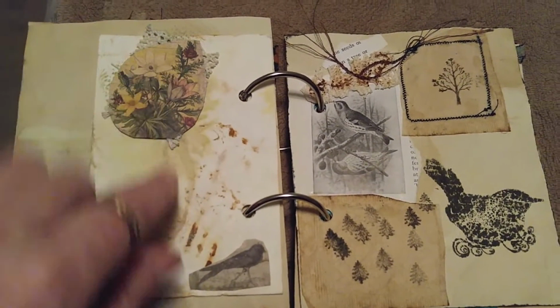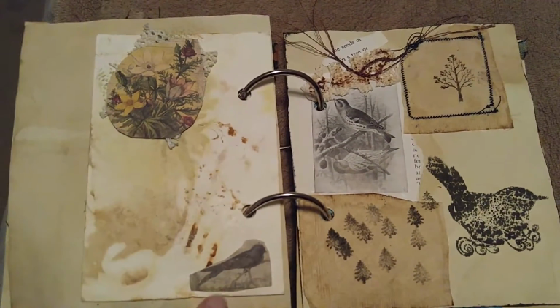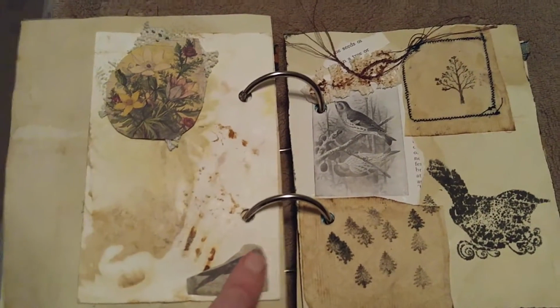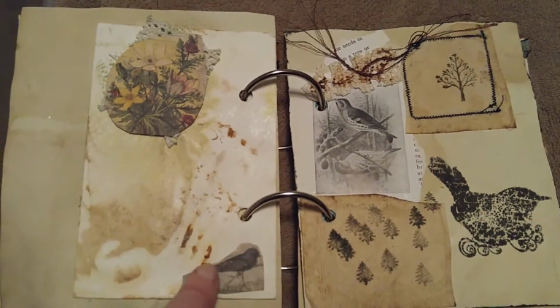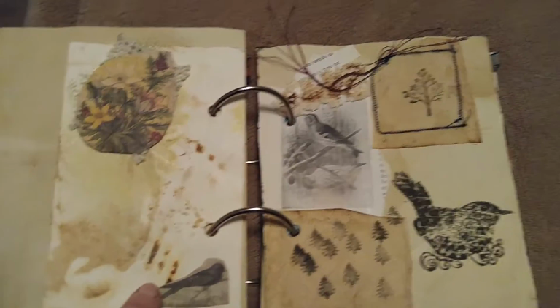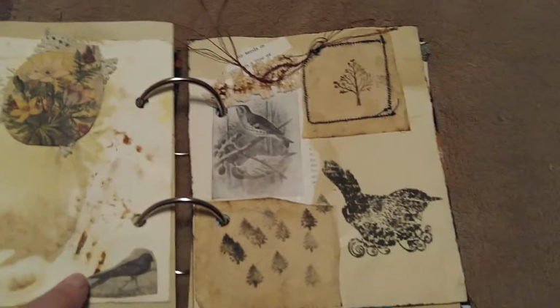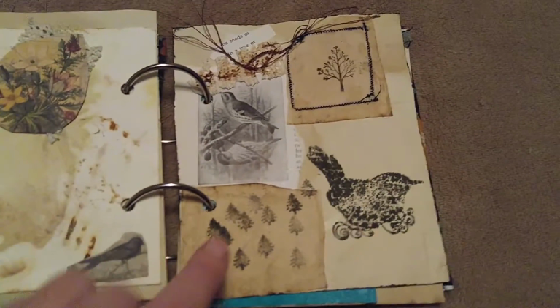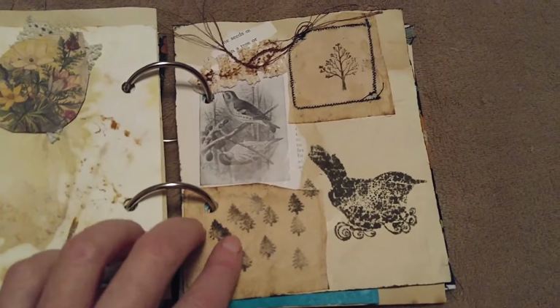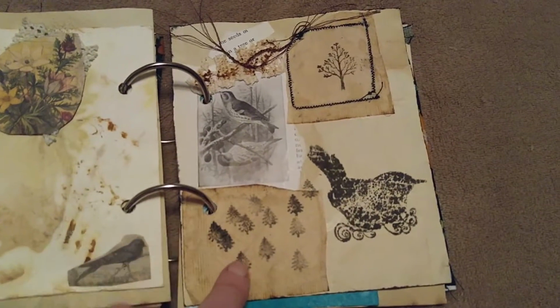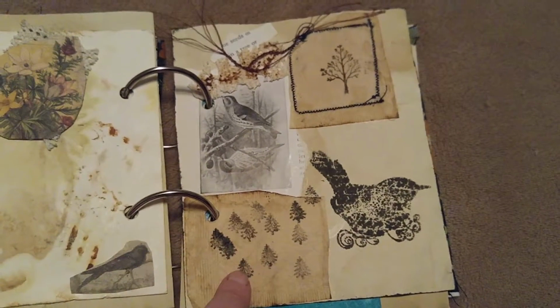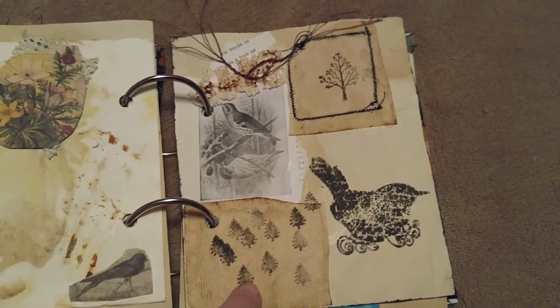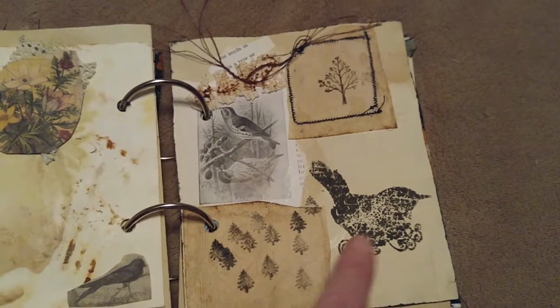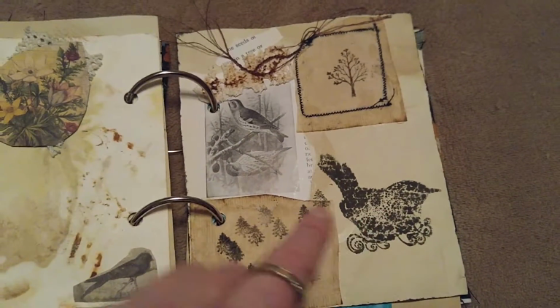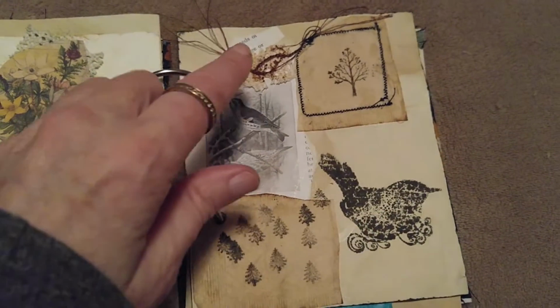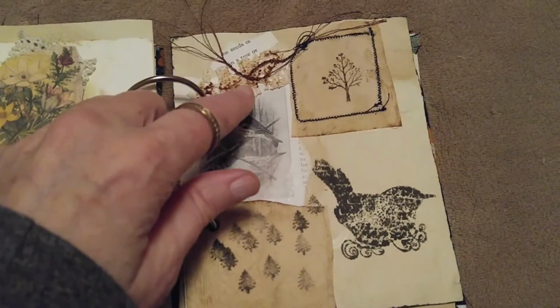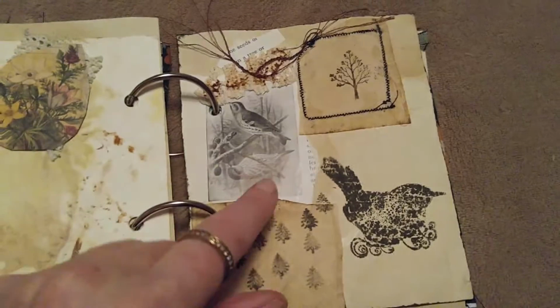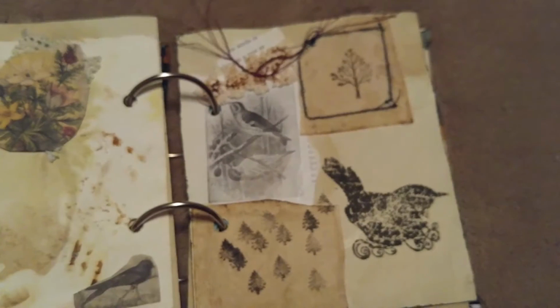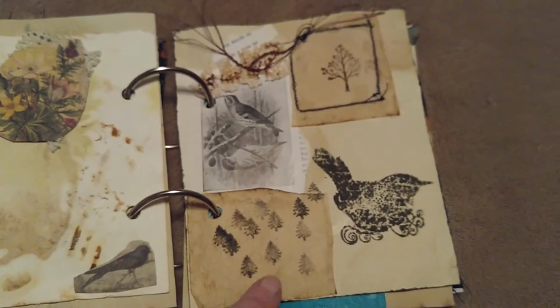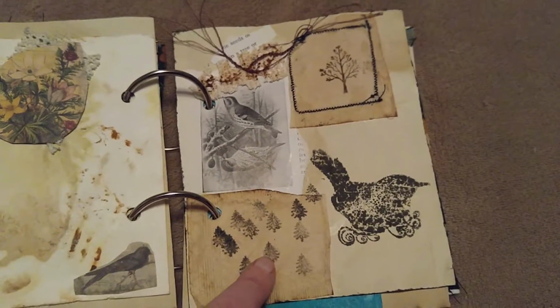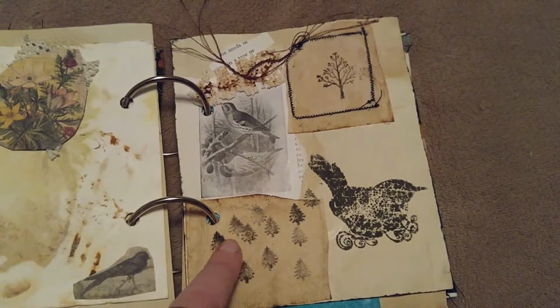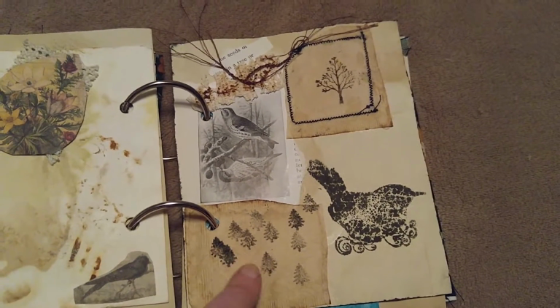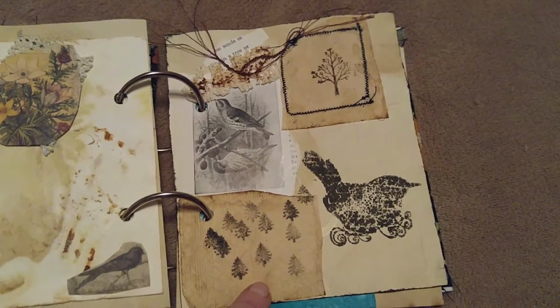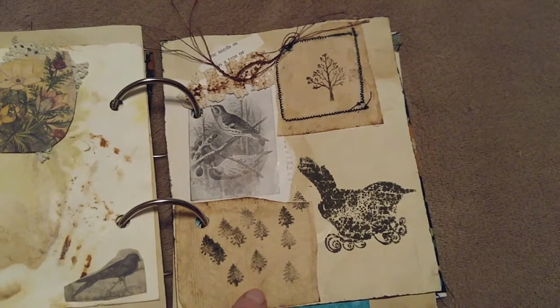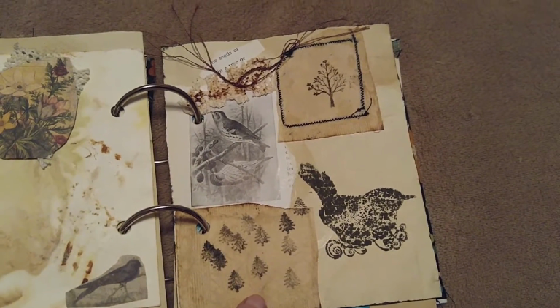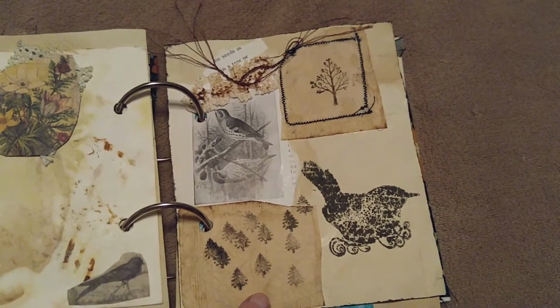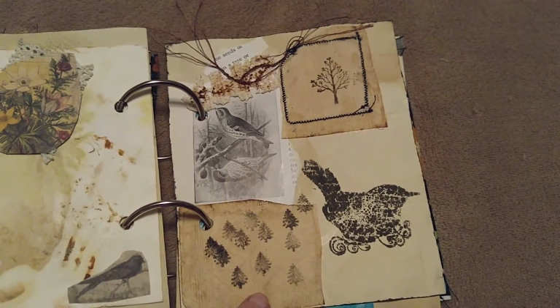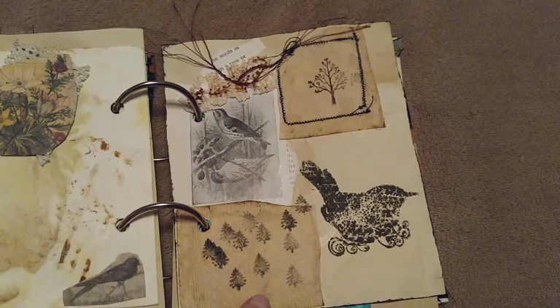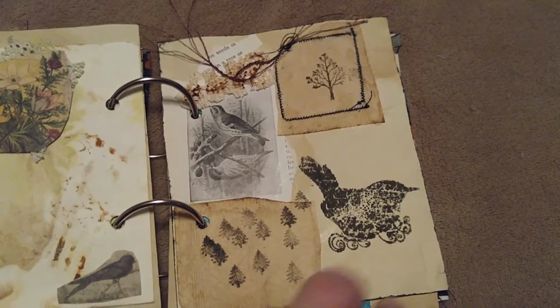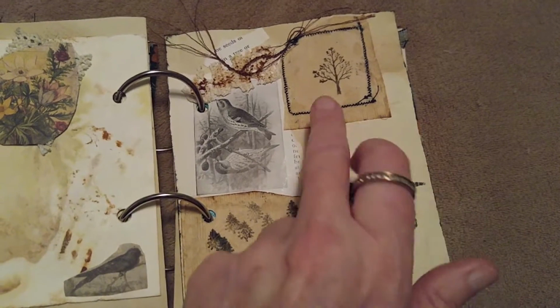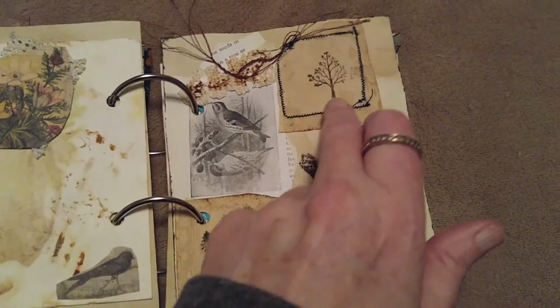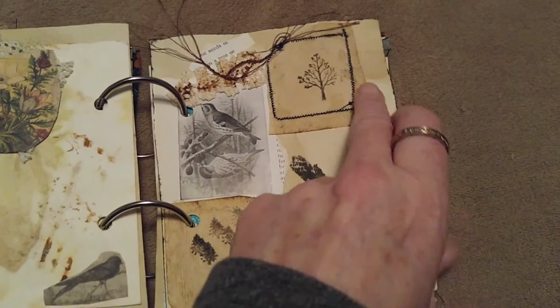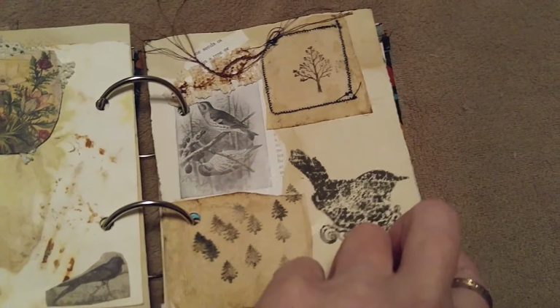Here's another eco-dyed page with an image on some lace and a little bird image. Over here I have a stamp, some lace, fibers, and these are stamped teabags — and this one is stitched around the edges.